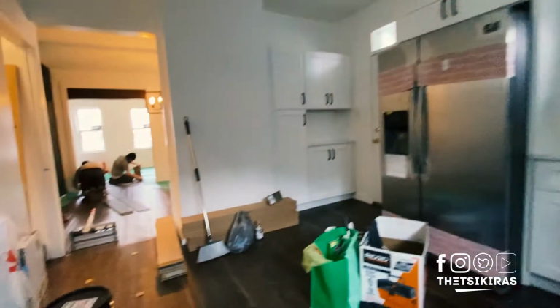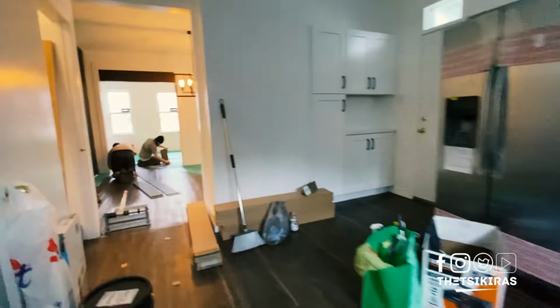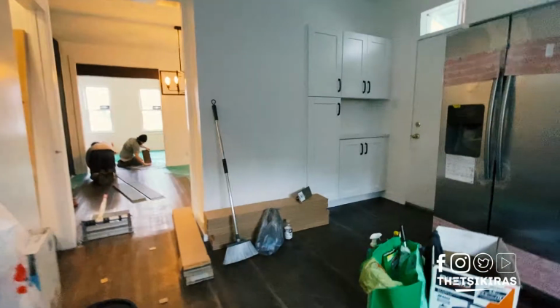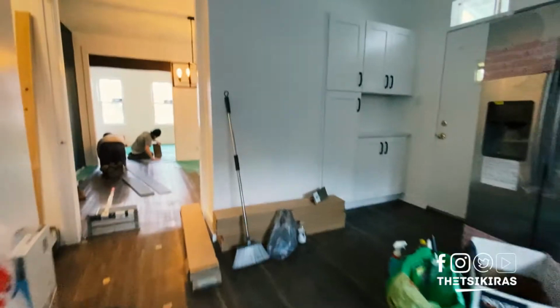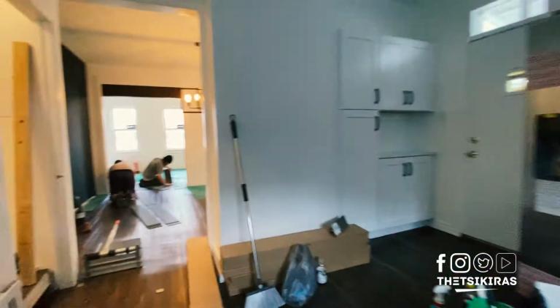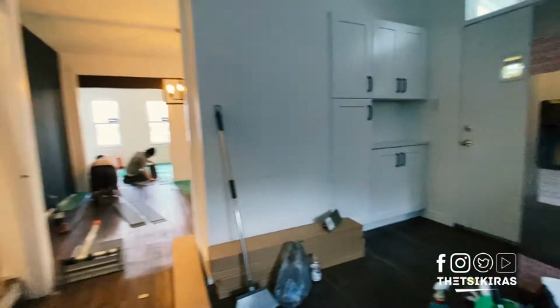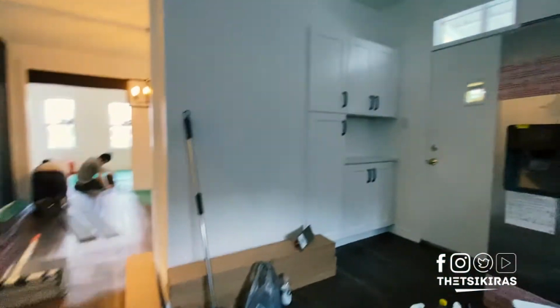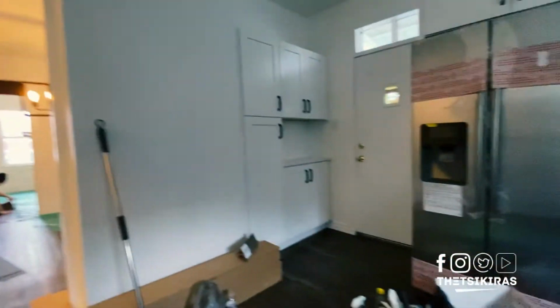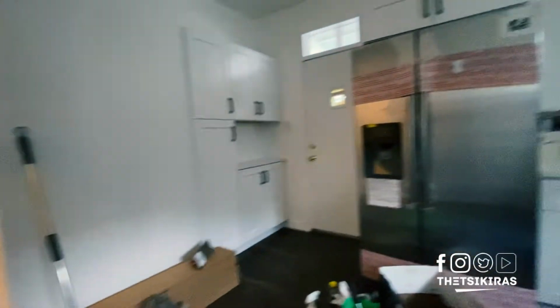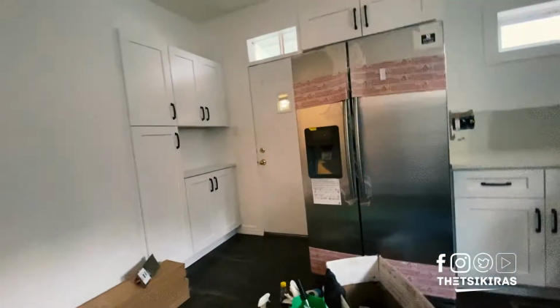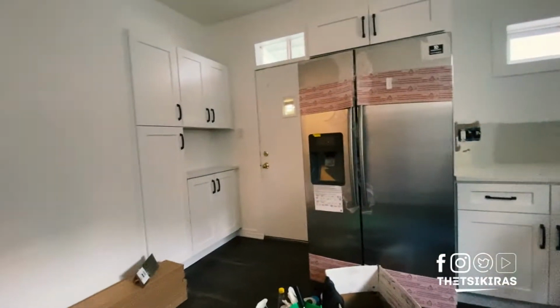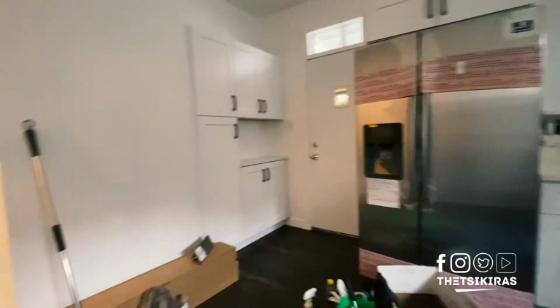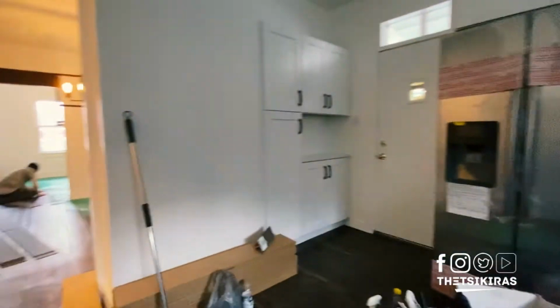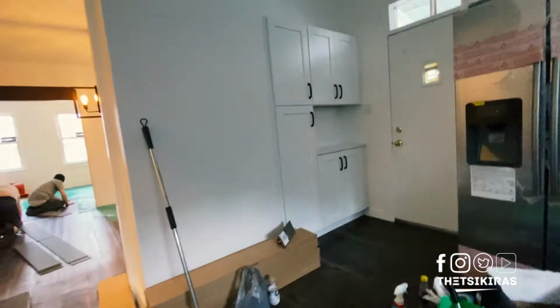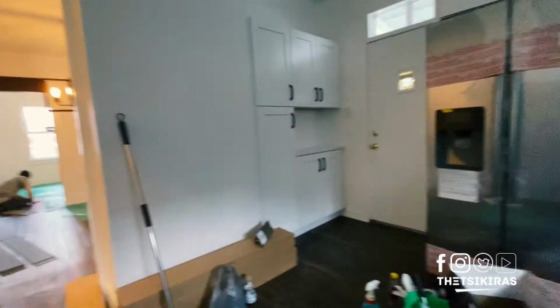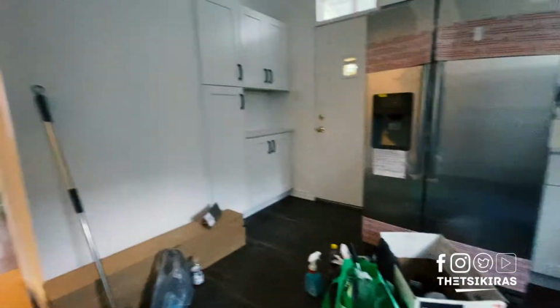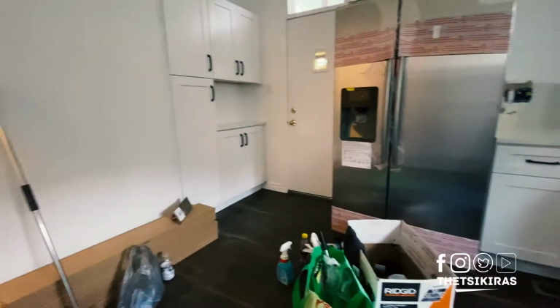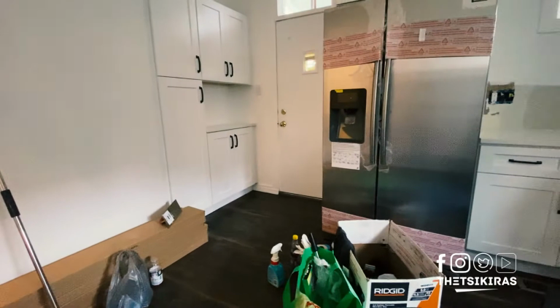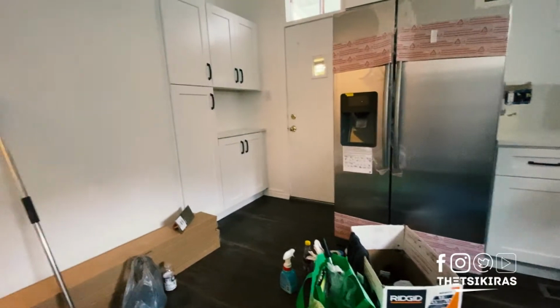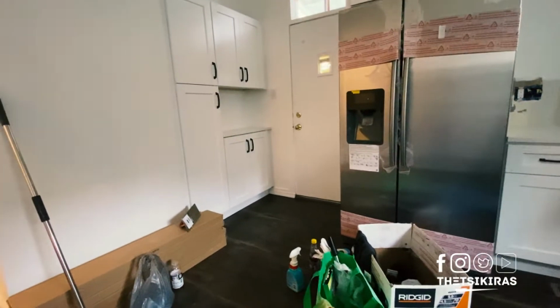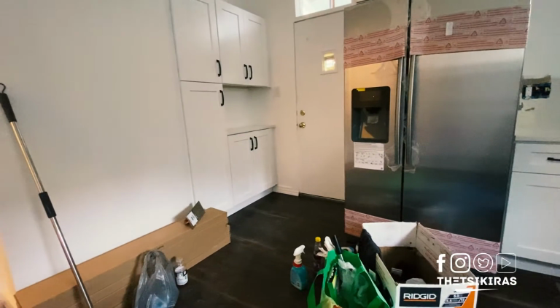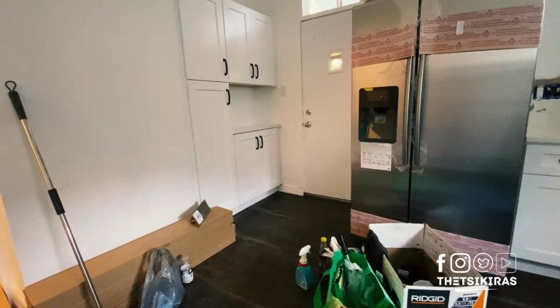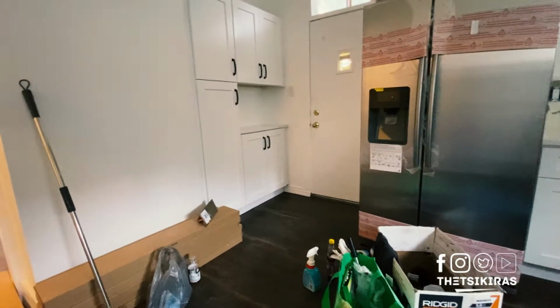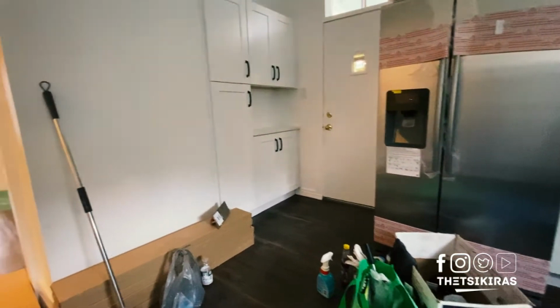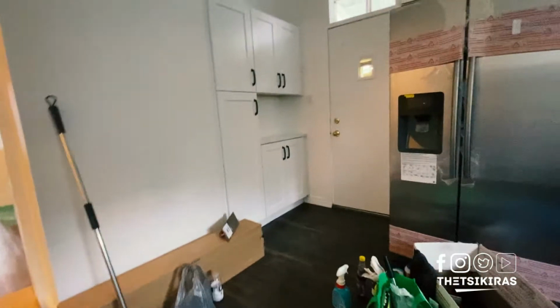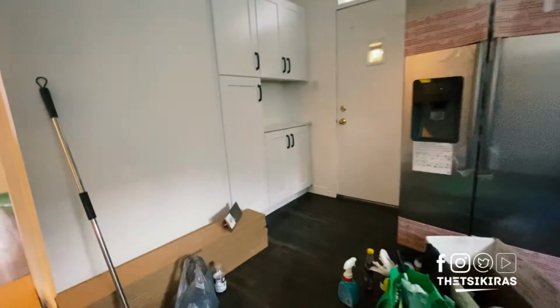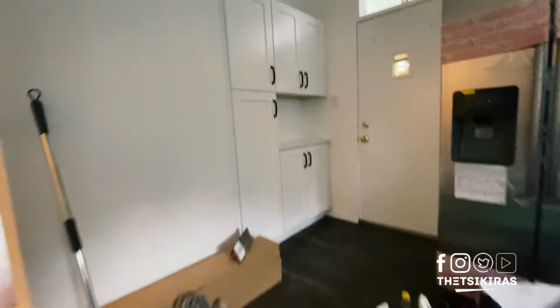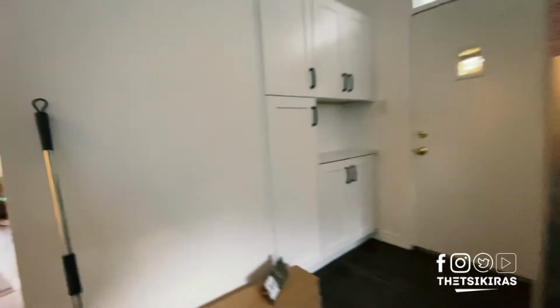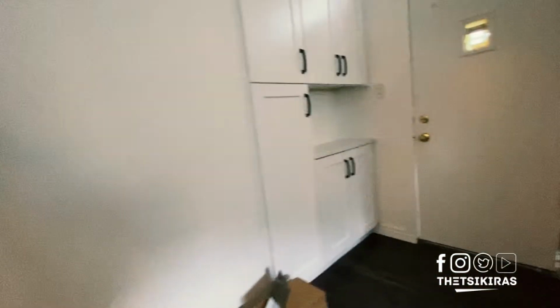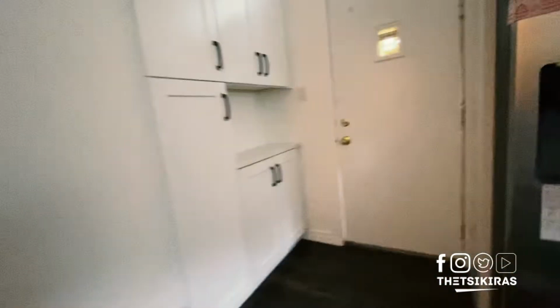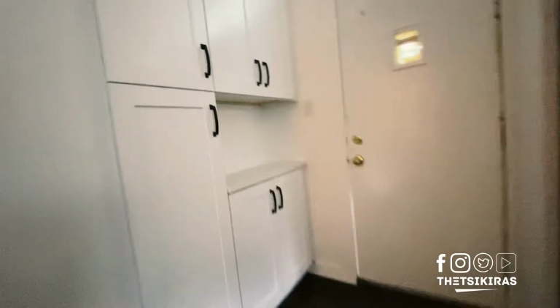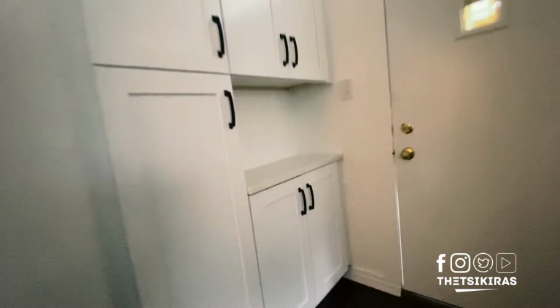We could talk about tomorrow — we could do the rest of the house and bathroom. I have something to do first thing in the morning, but in the afternoon I'm able to come down.